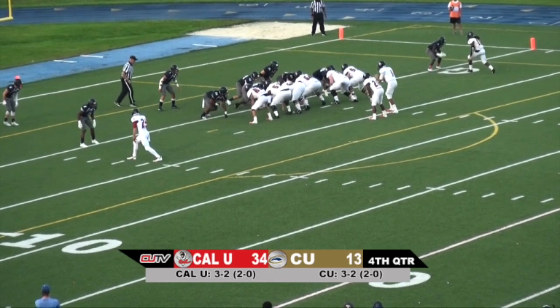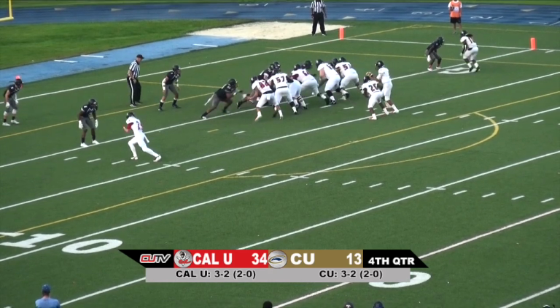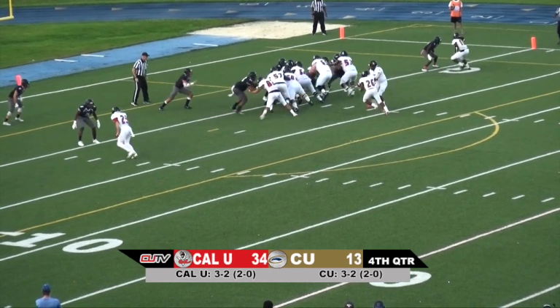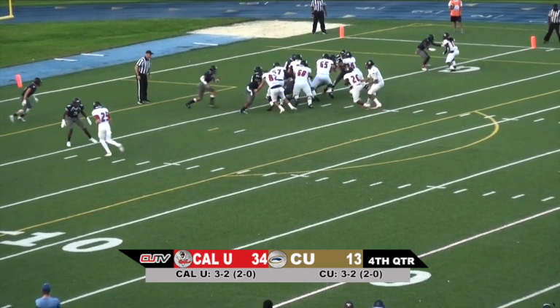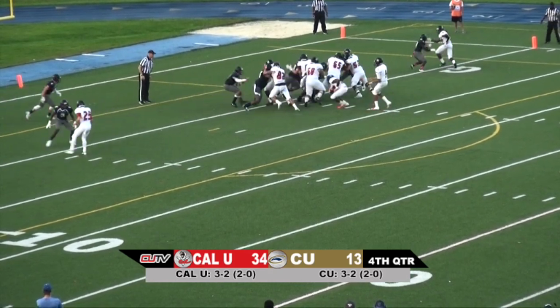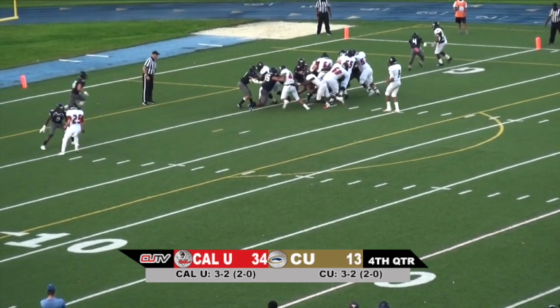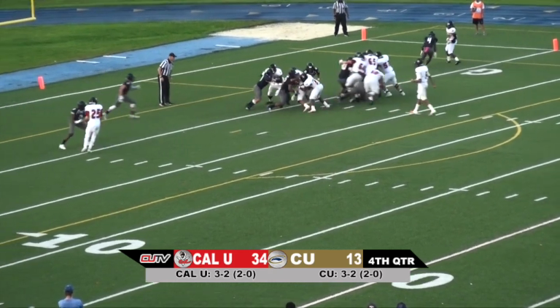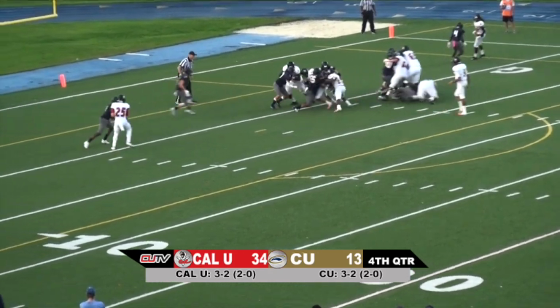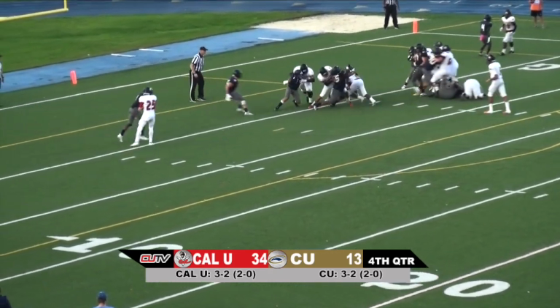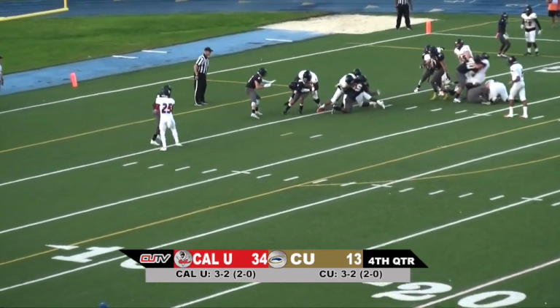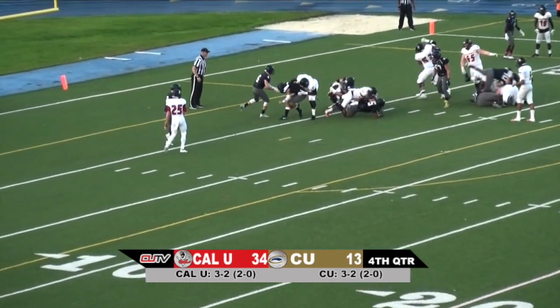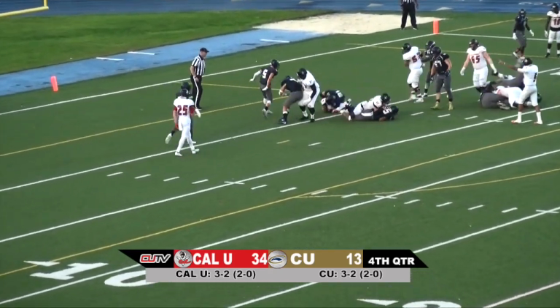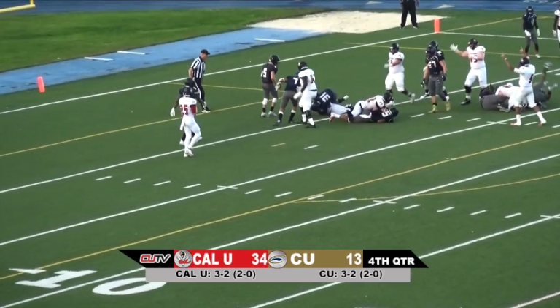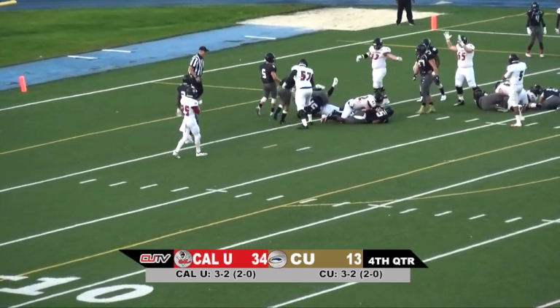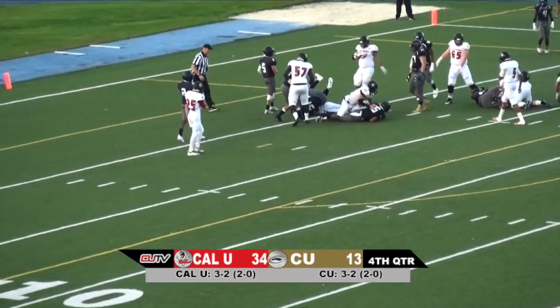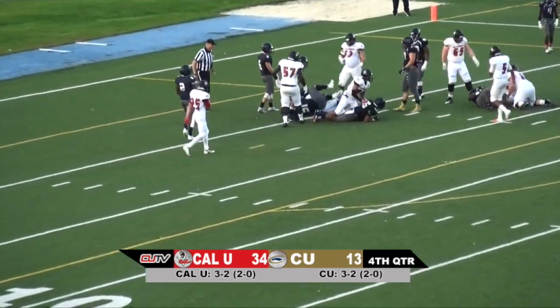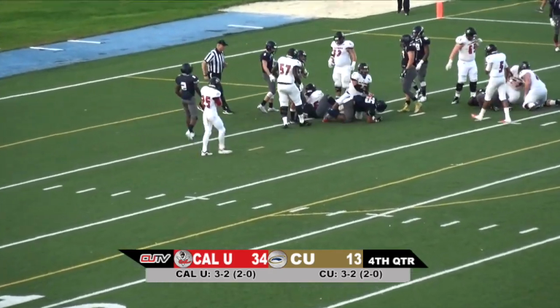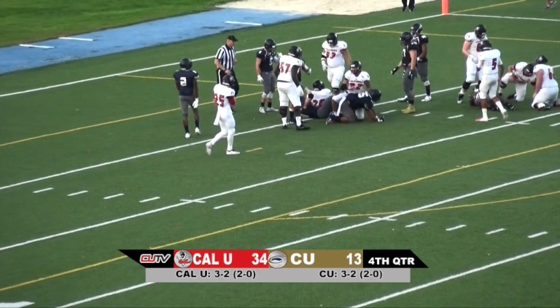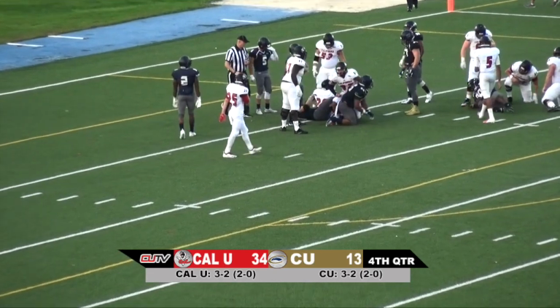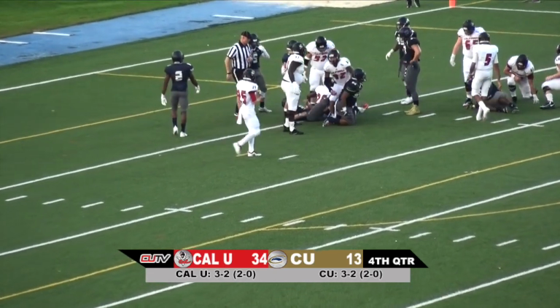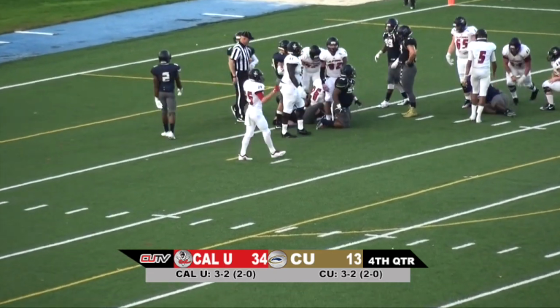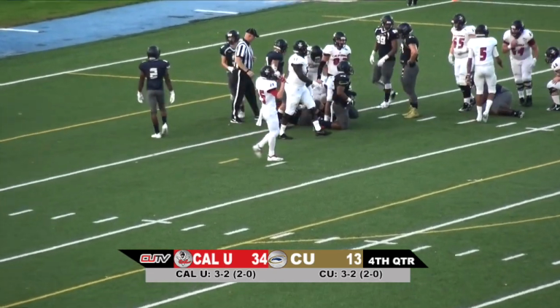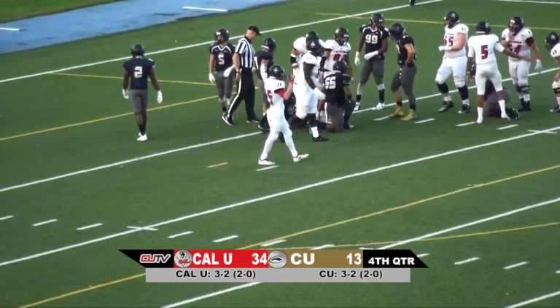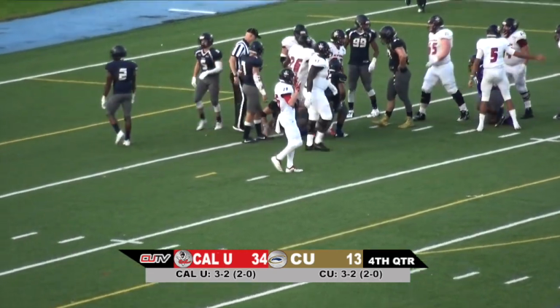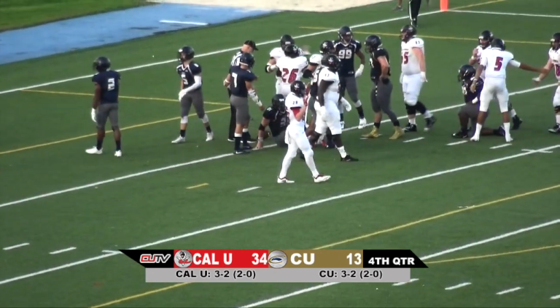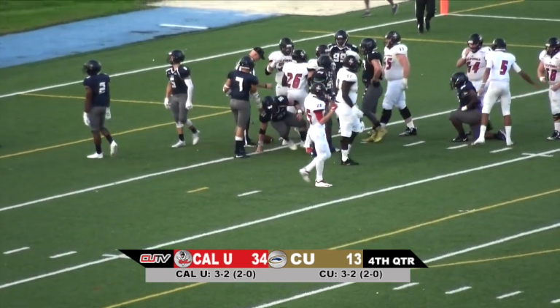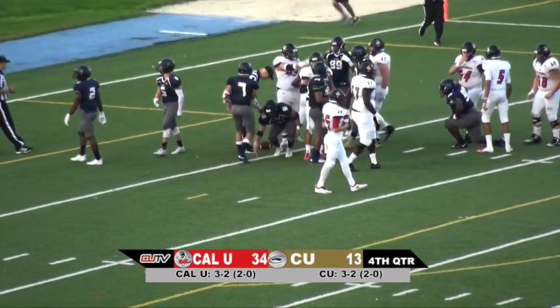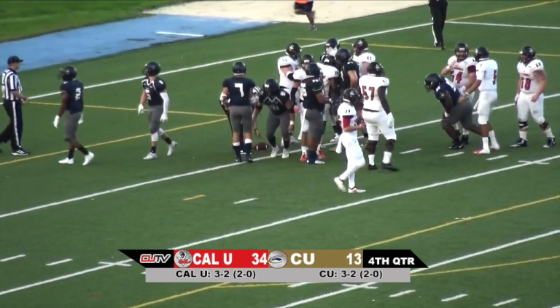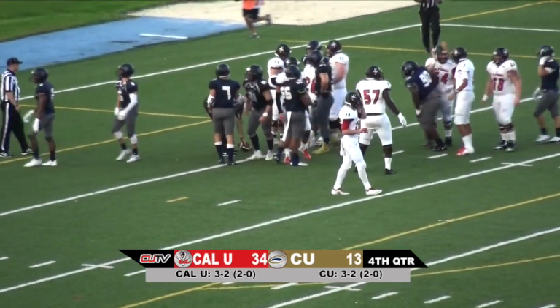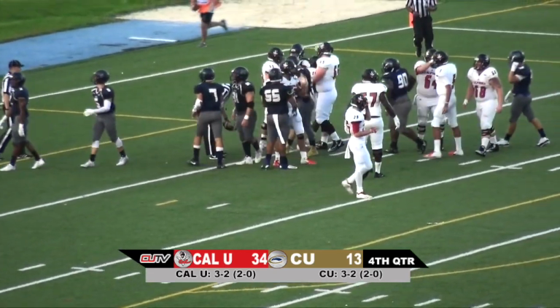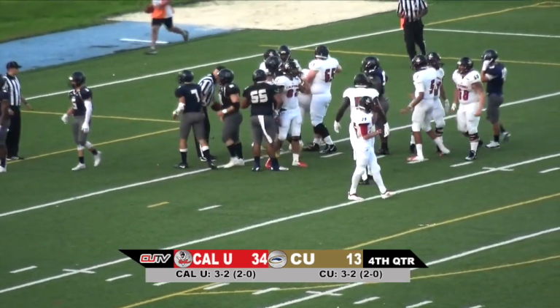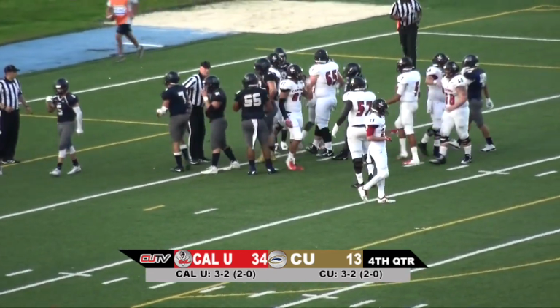Nick Grissom in the backfield. It's going to be a handoff to Grissom. Grissom pushes forward and into the end zone. Have yourself a touchdown, Nick Grissom.